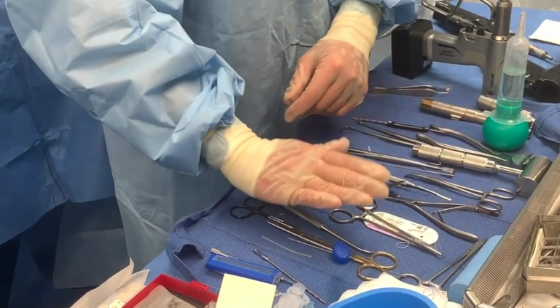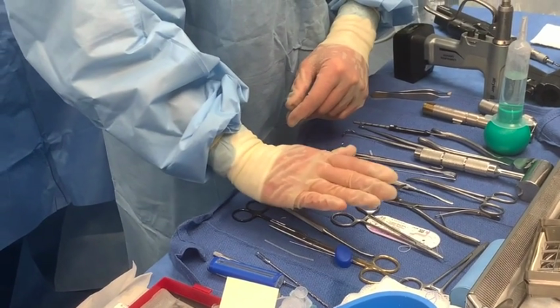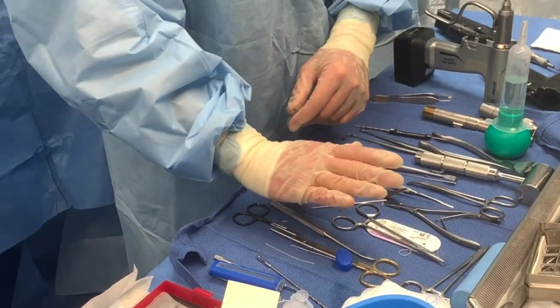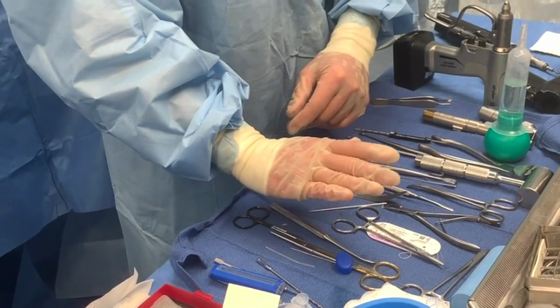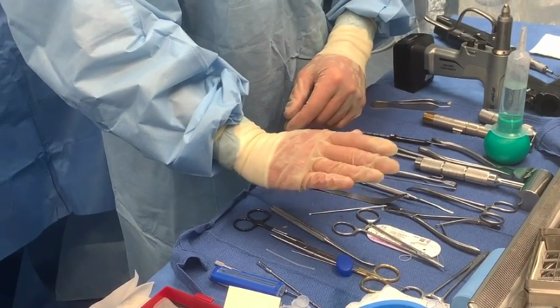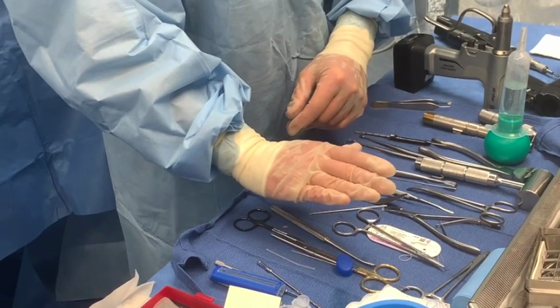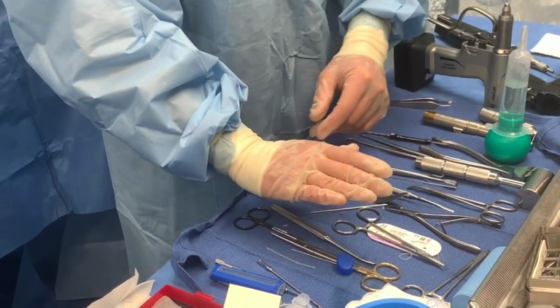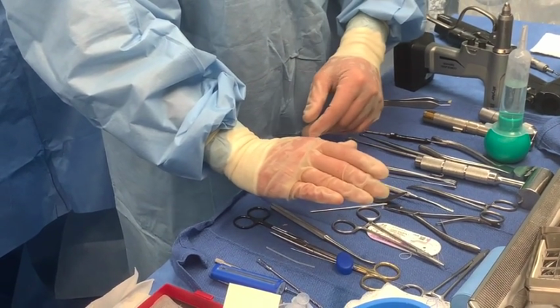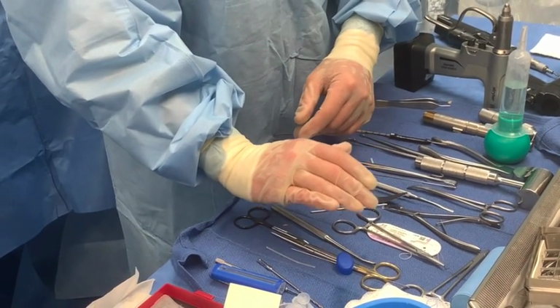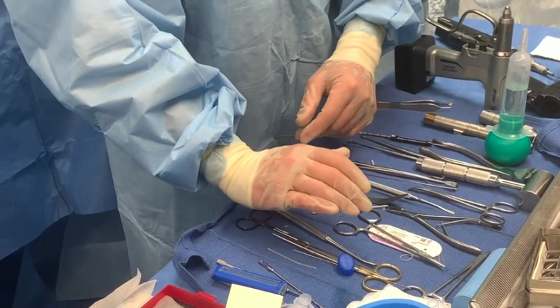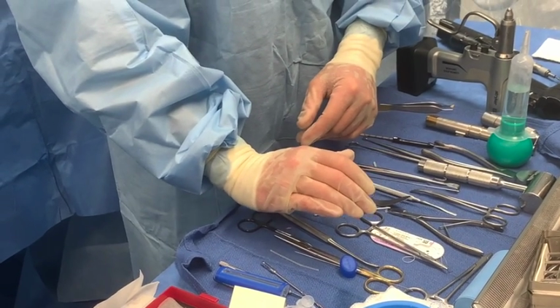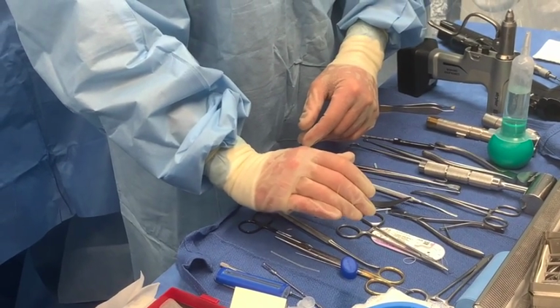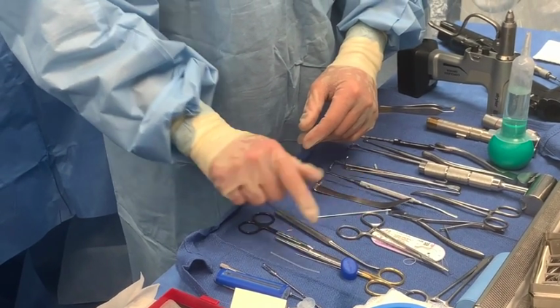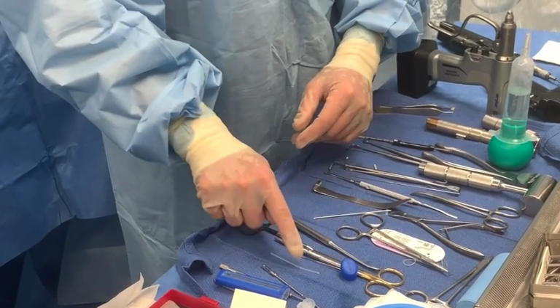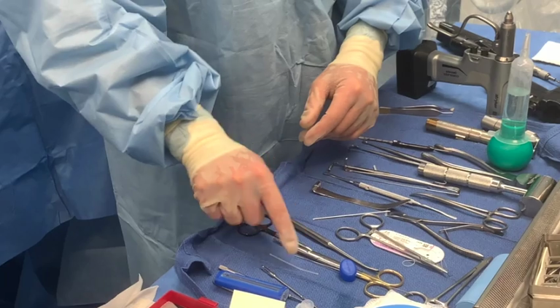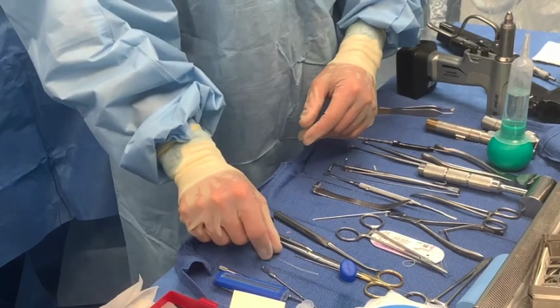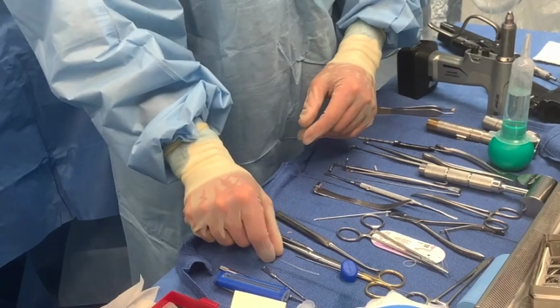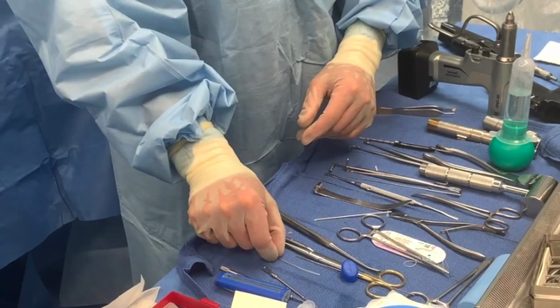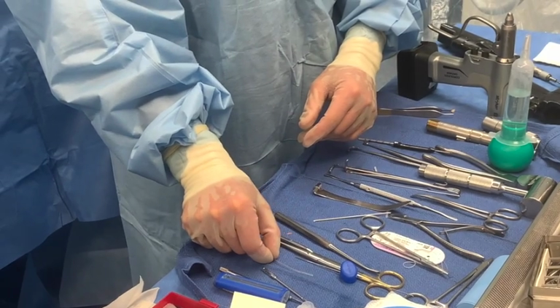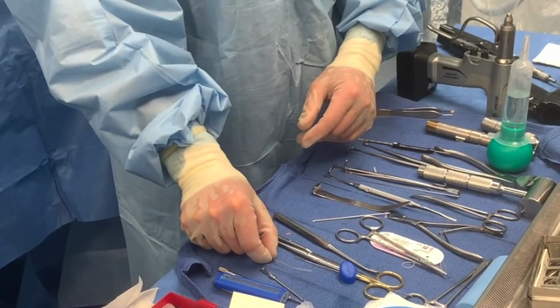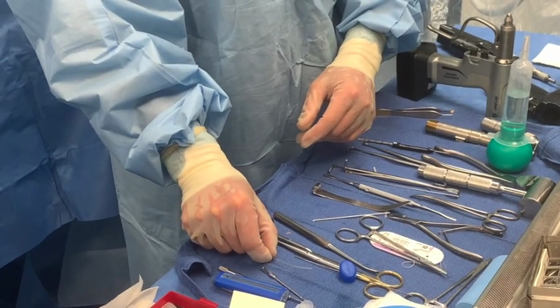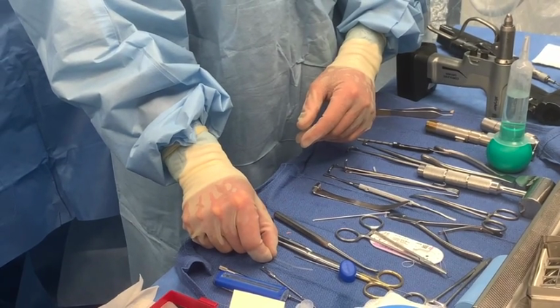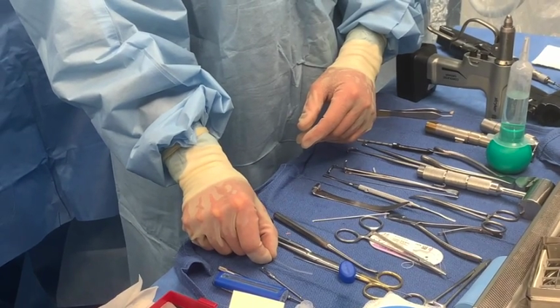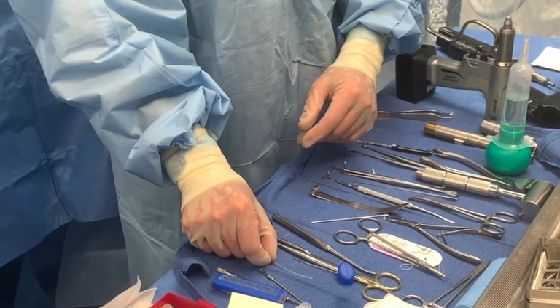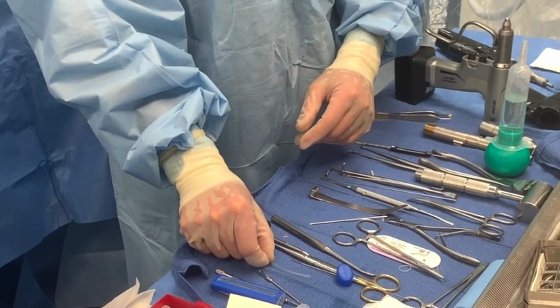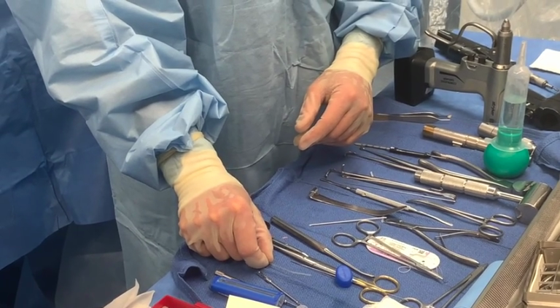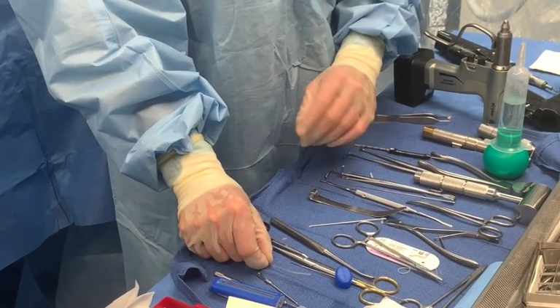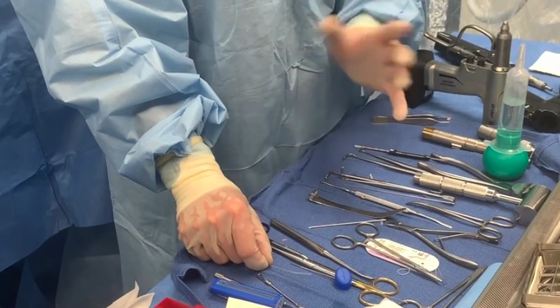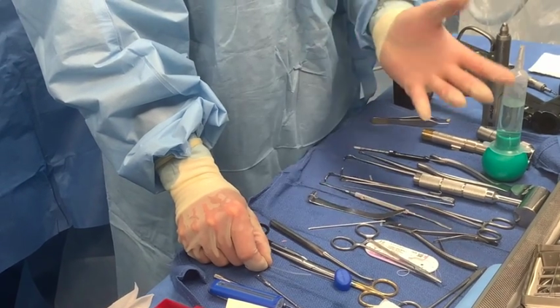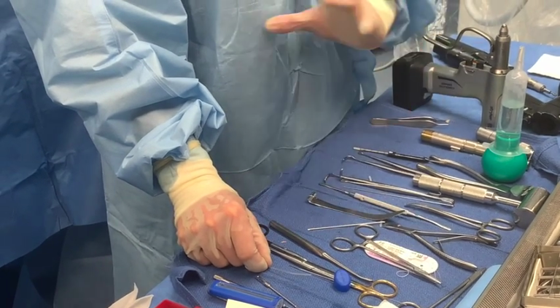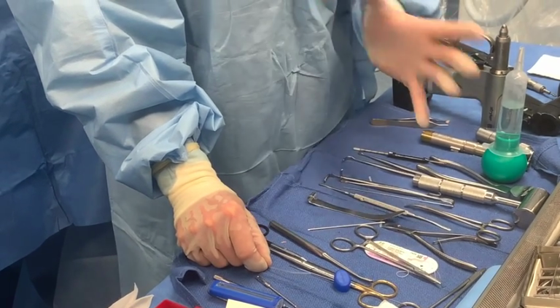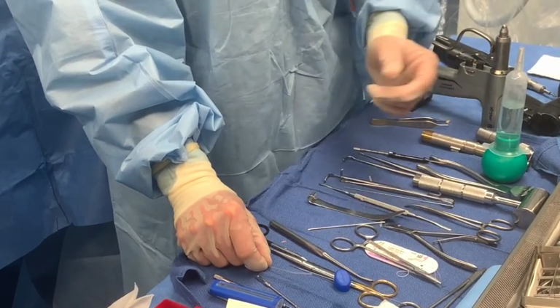Most people also don't want a really straight toe — they want to have a normal flexion. So this device is perfect, and again, it absorbs over about a year's time.